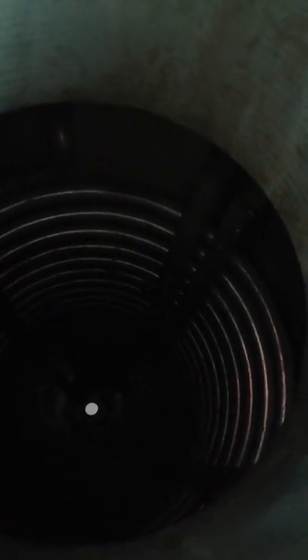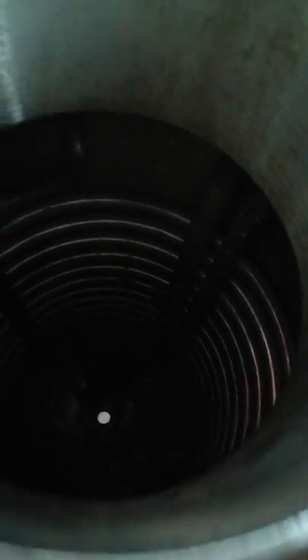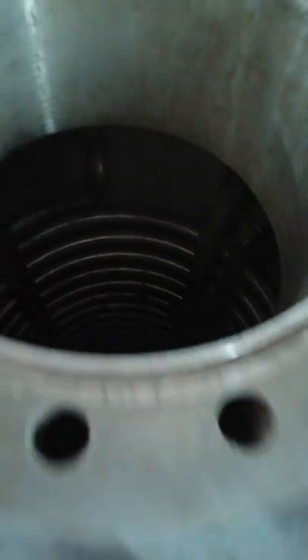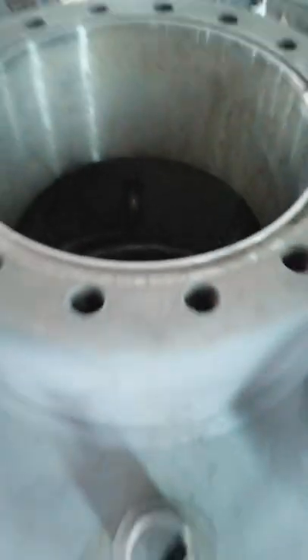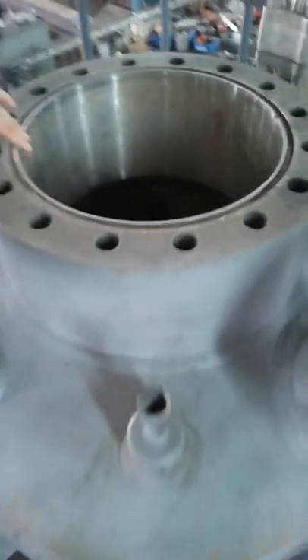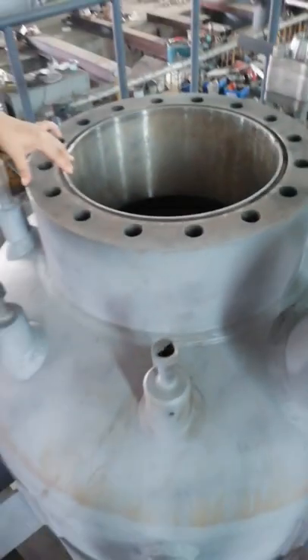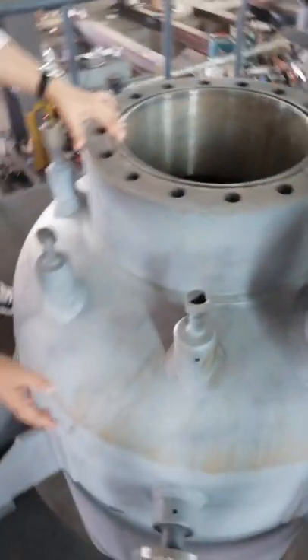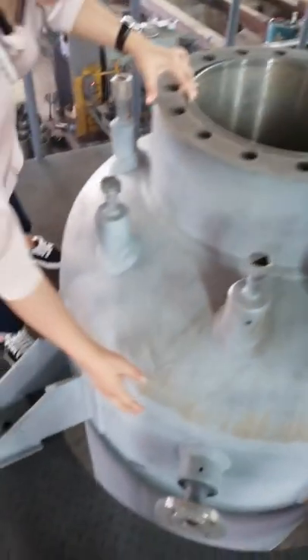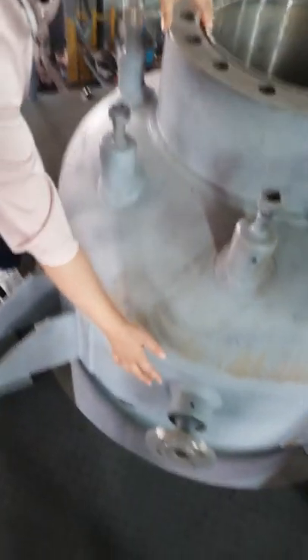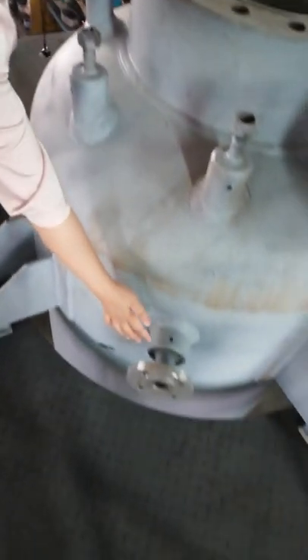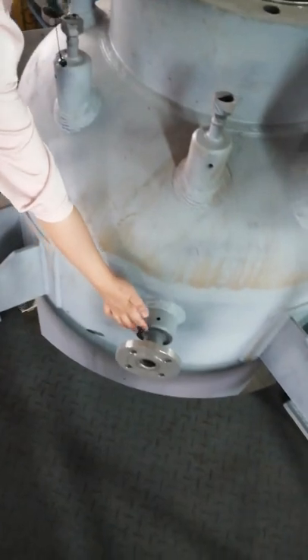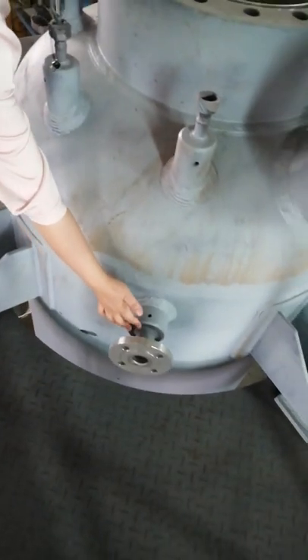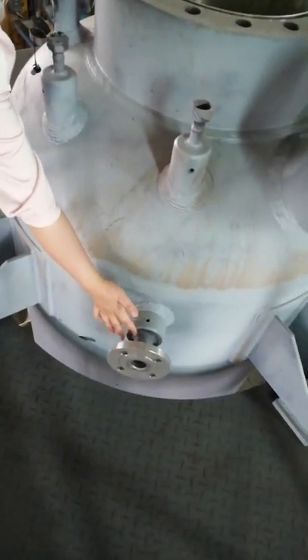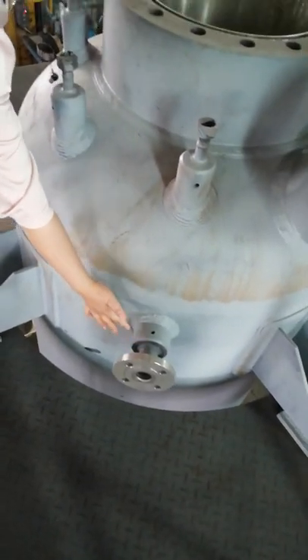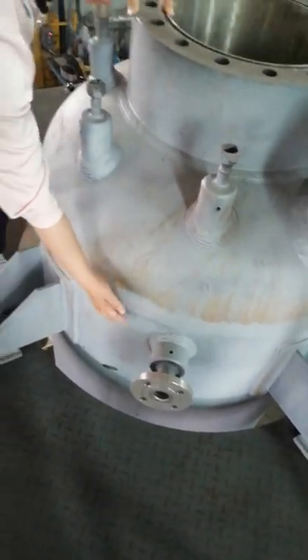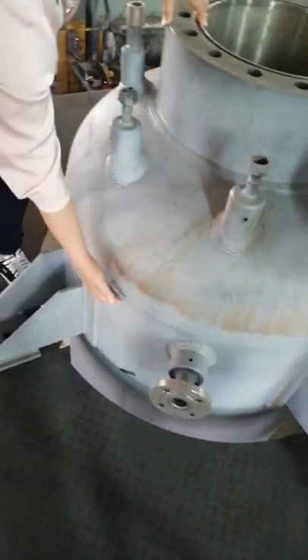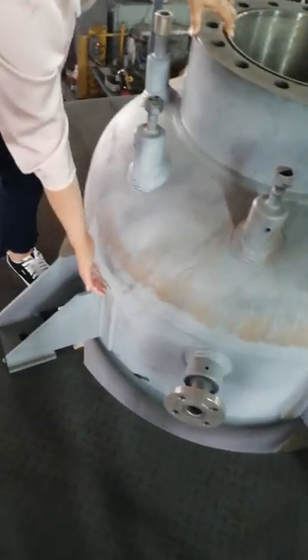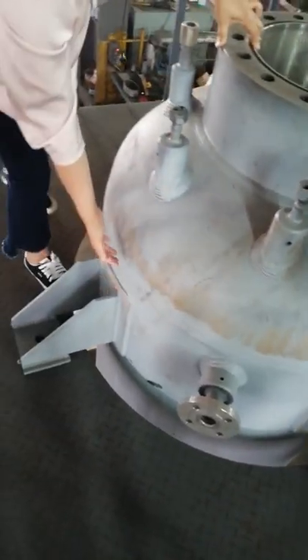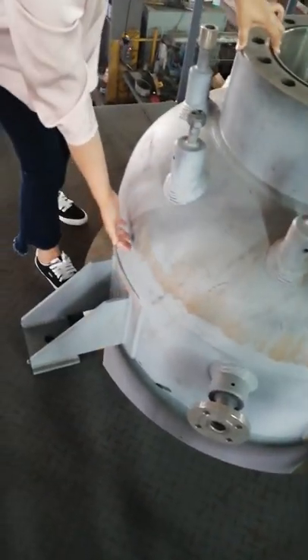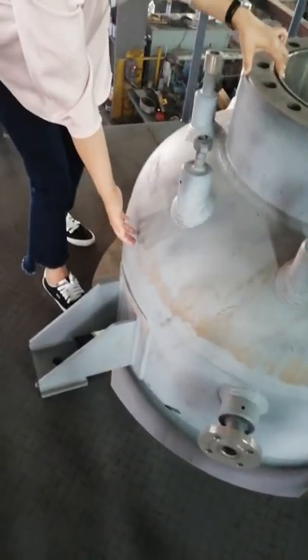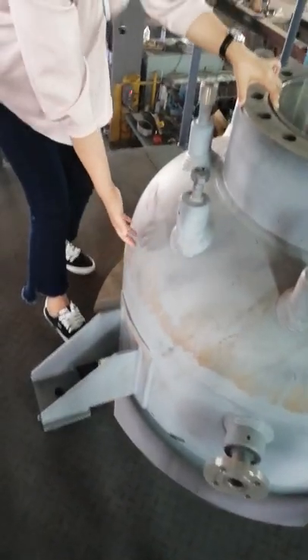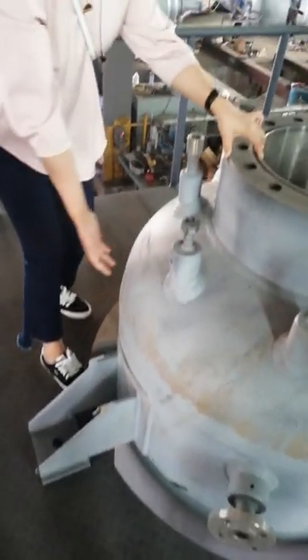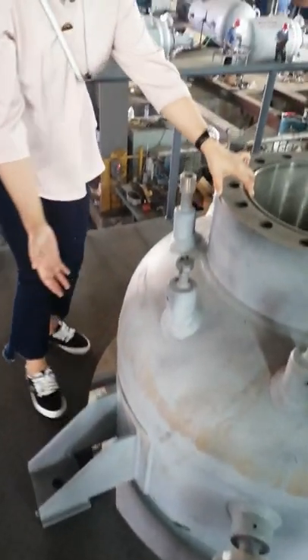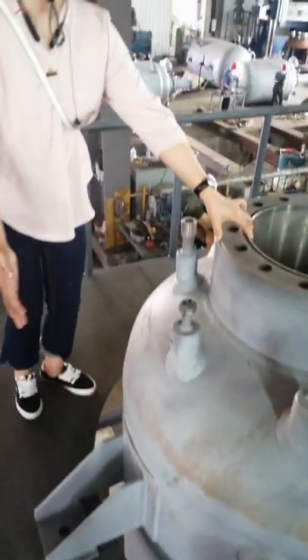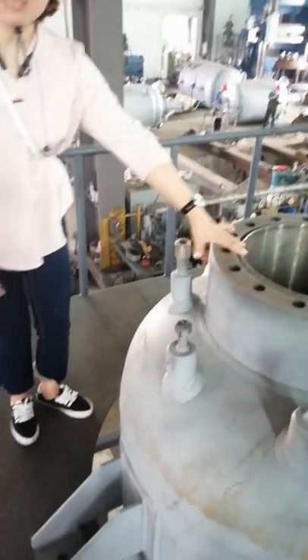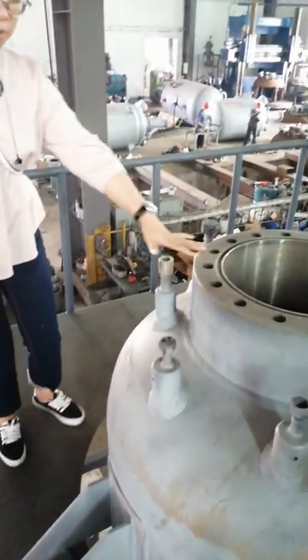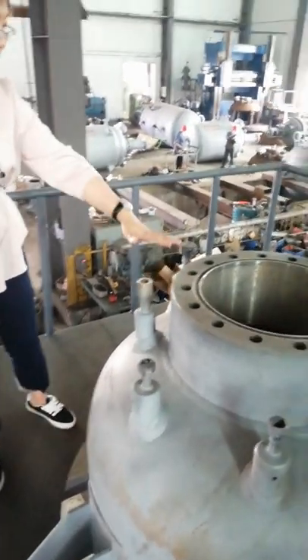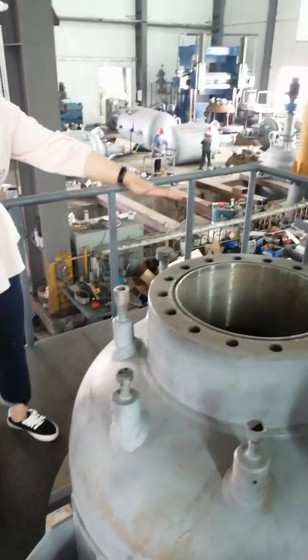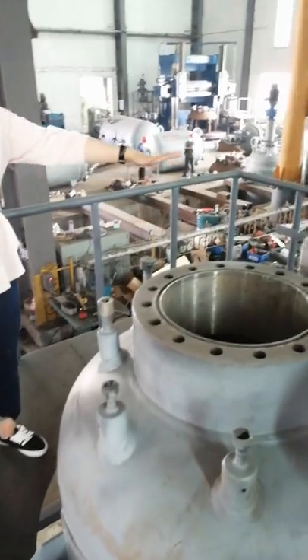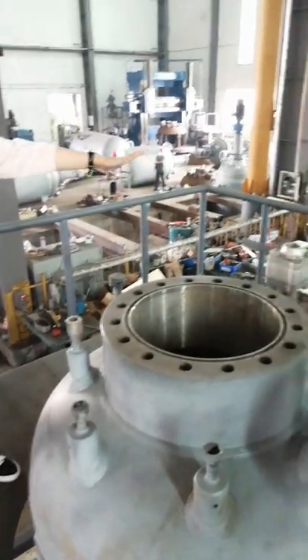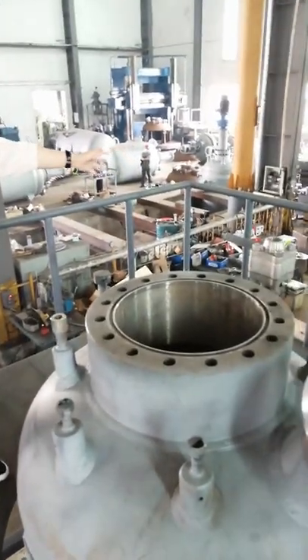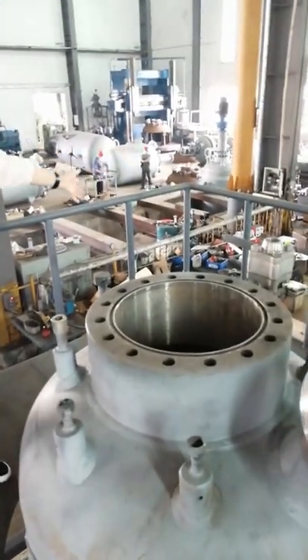We can make a whole platform for the reactor. For more information, please contact us at alibaba.com.